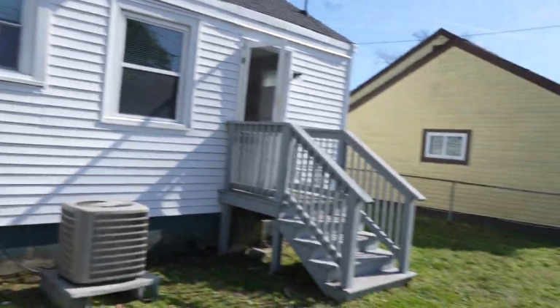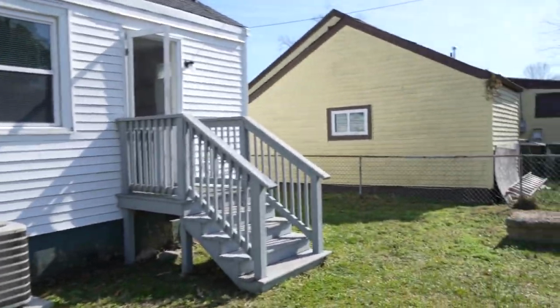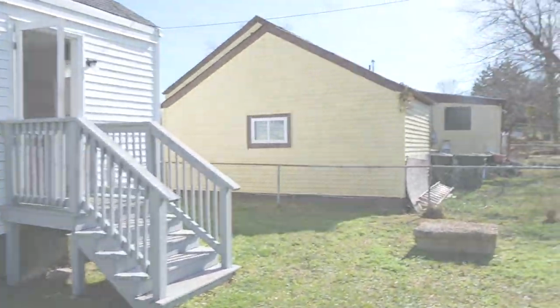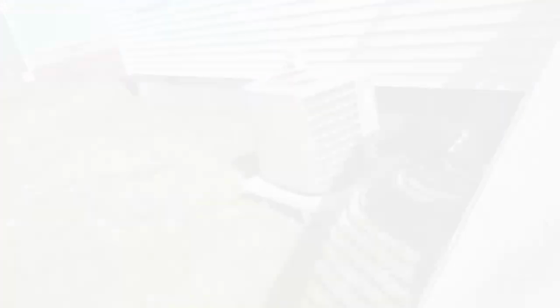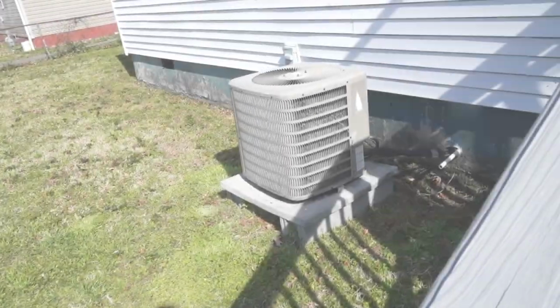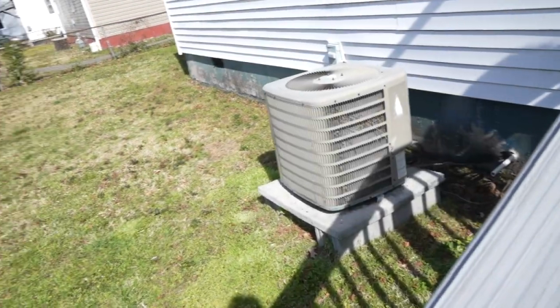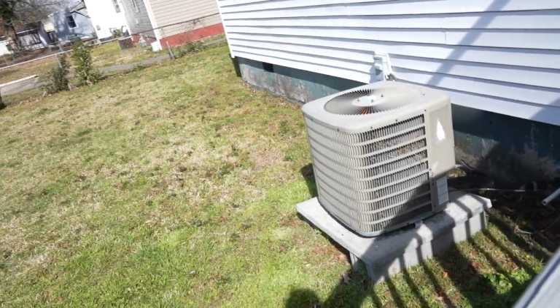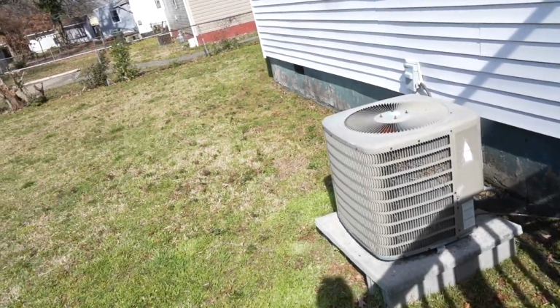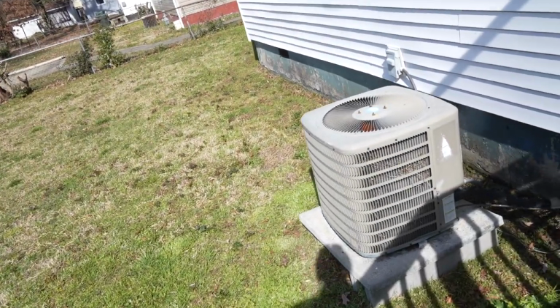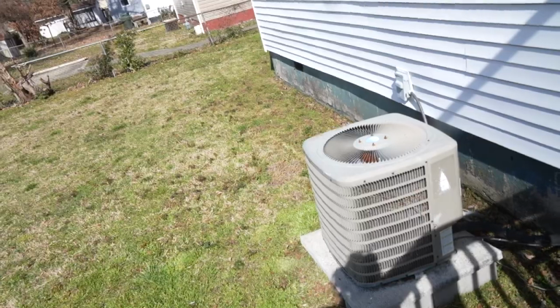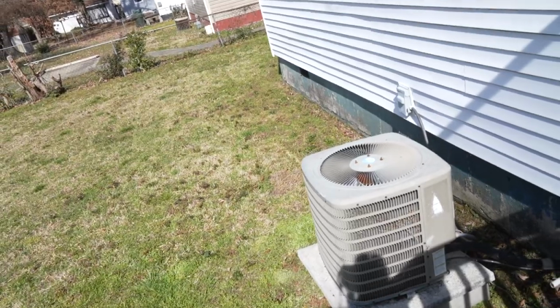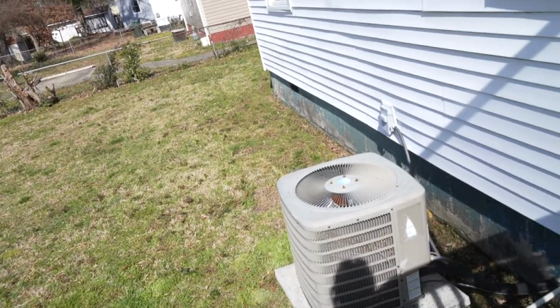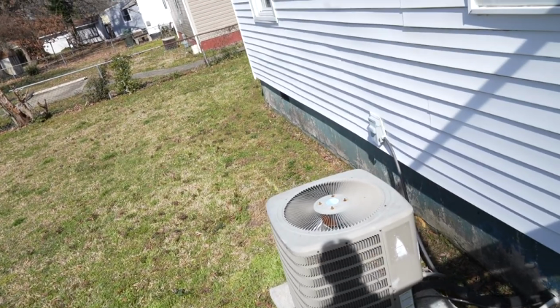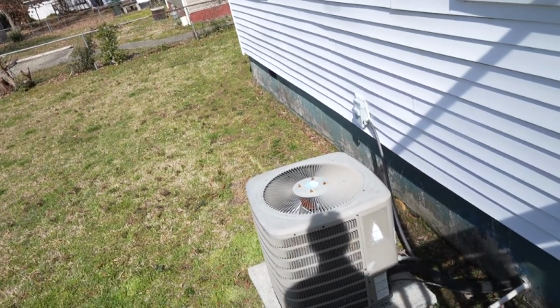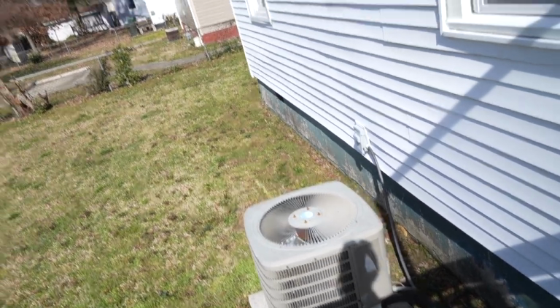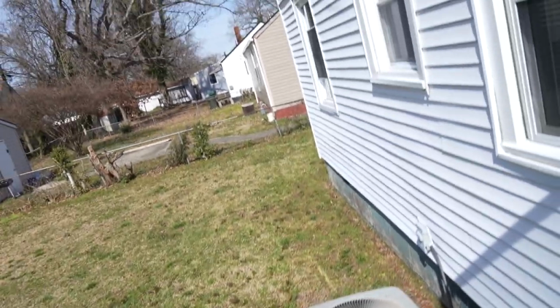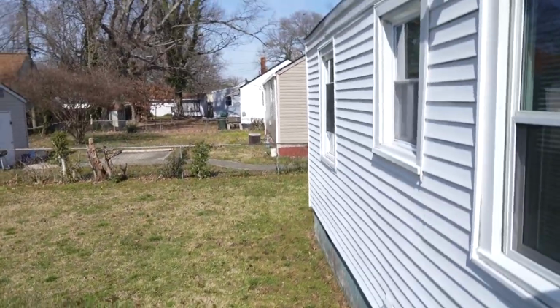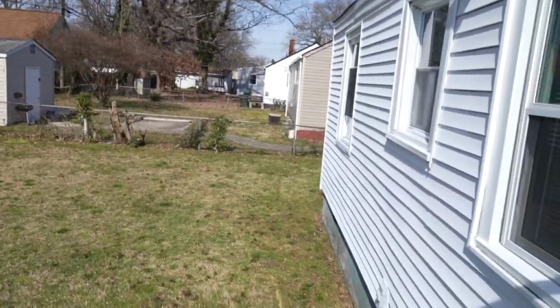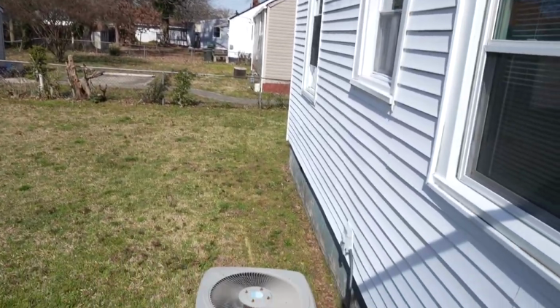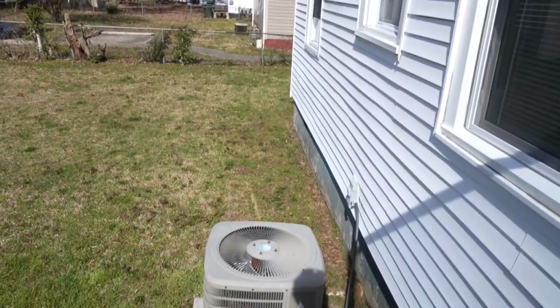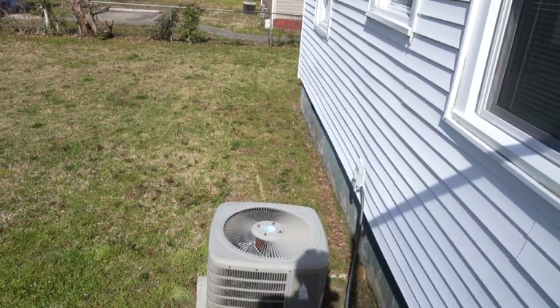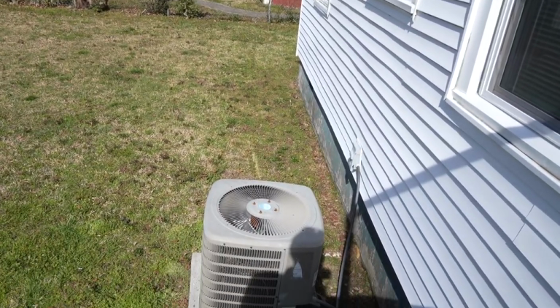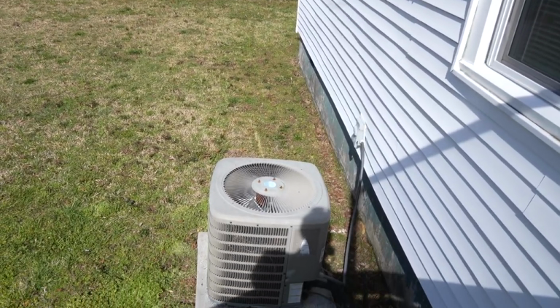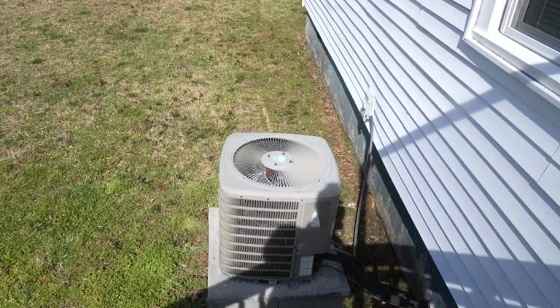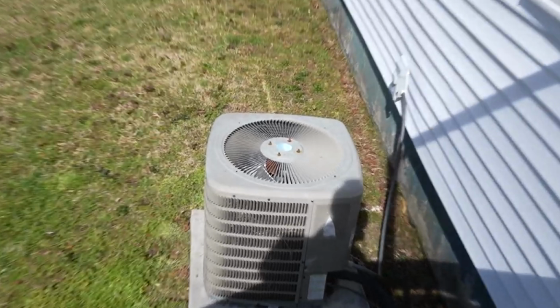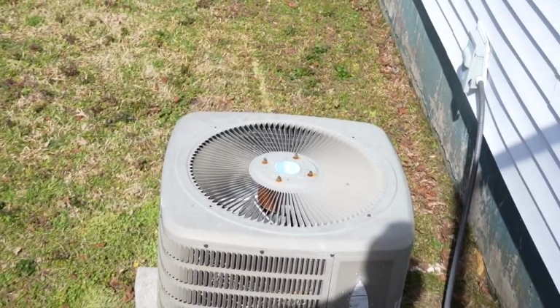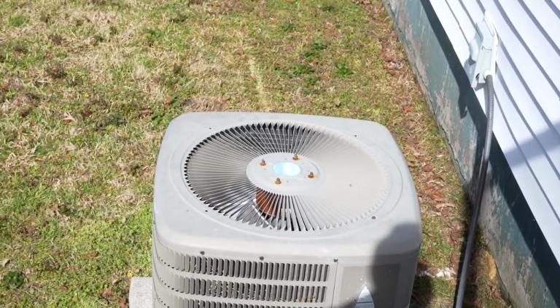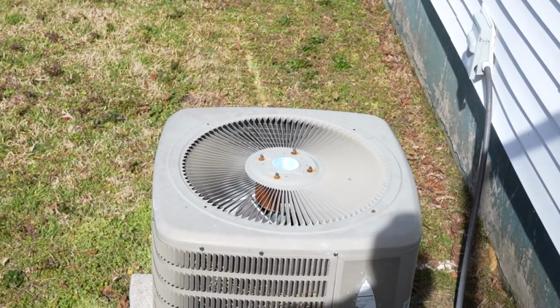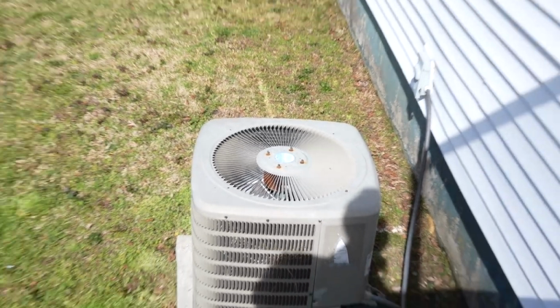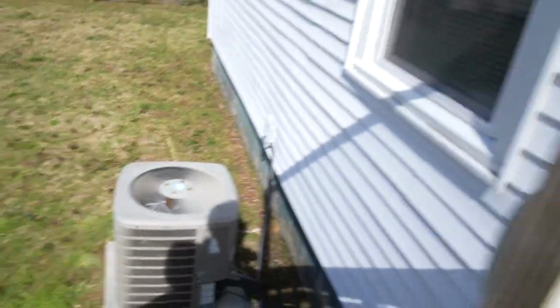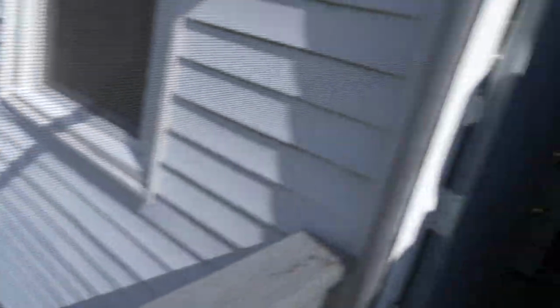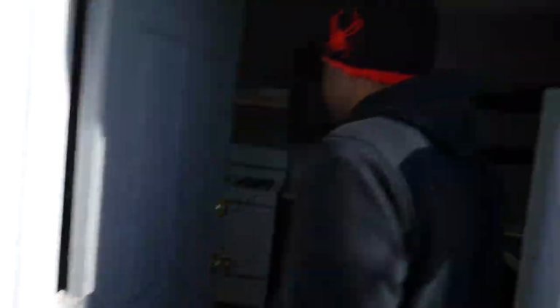Out here all we've got is paint work needed. He said the central heating and air is only a few years old. But based on the rust I see, it feels like it's a little older than that — I'd have to get an expert to look at that.